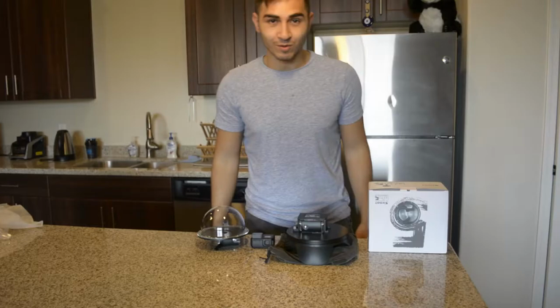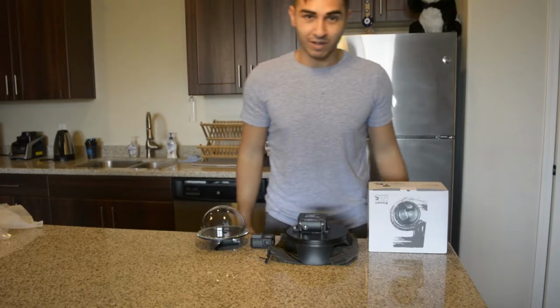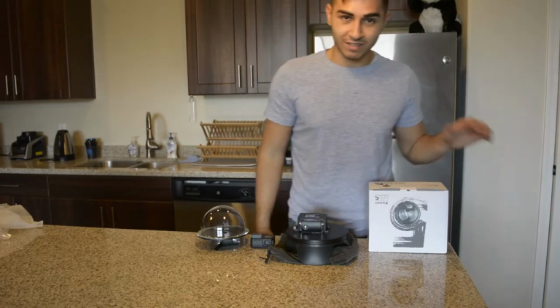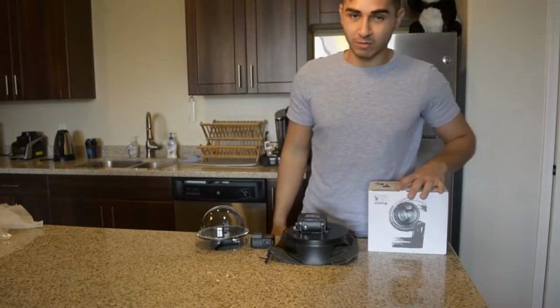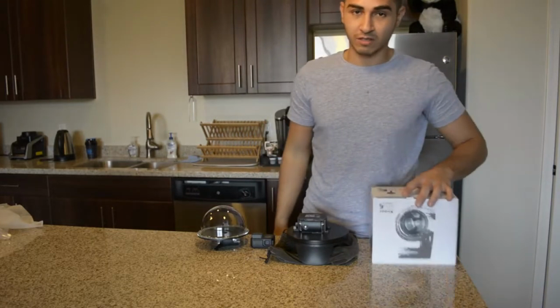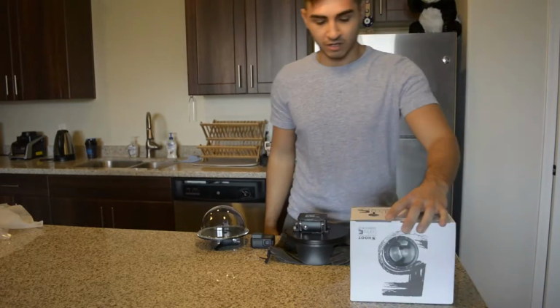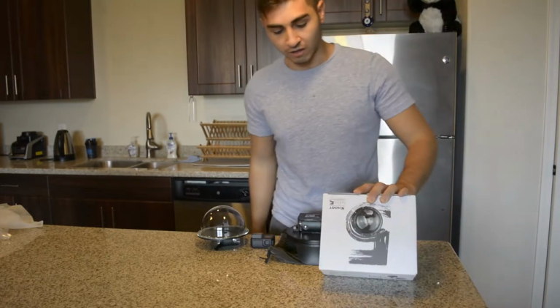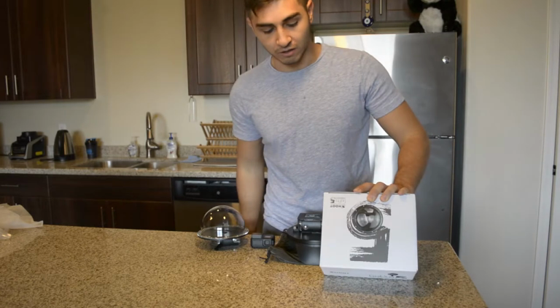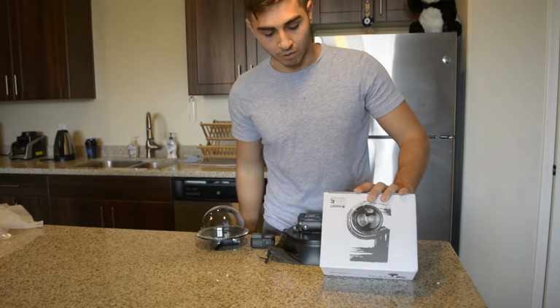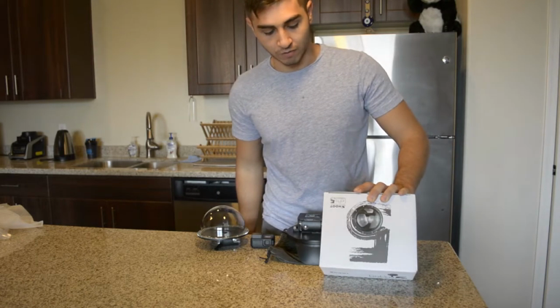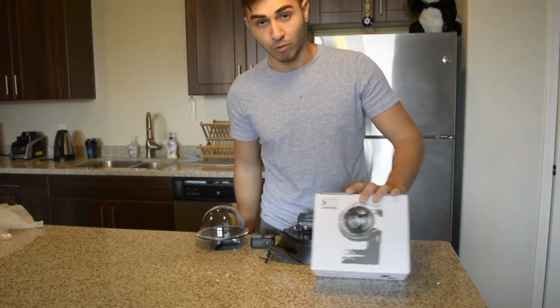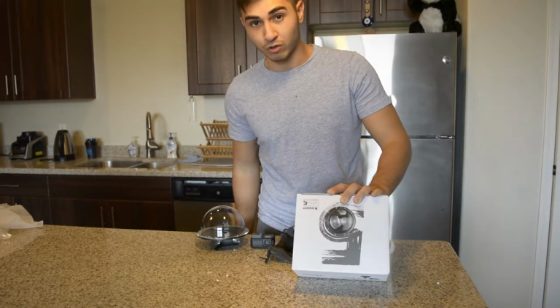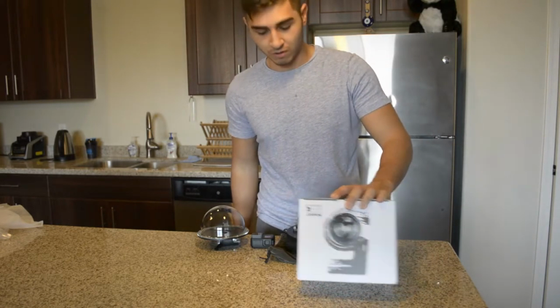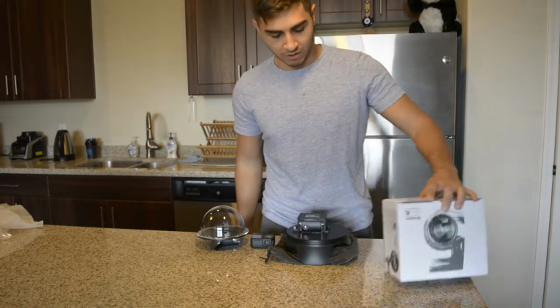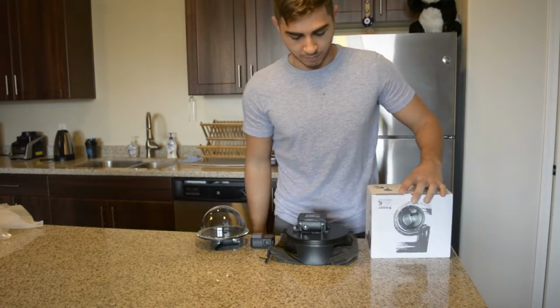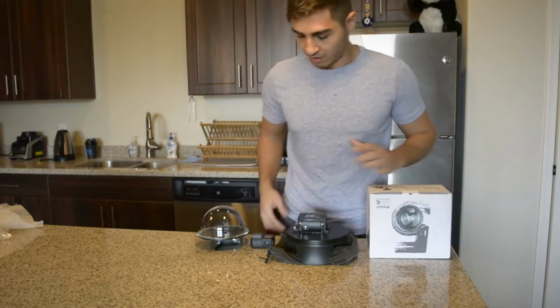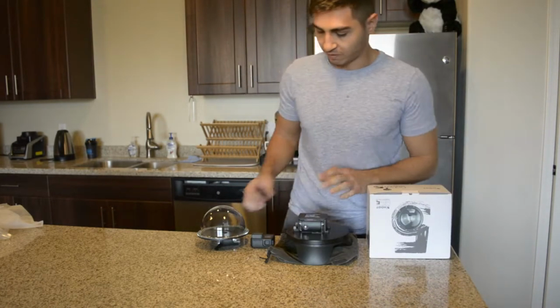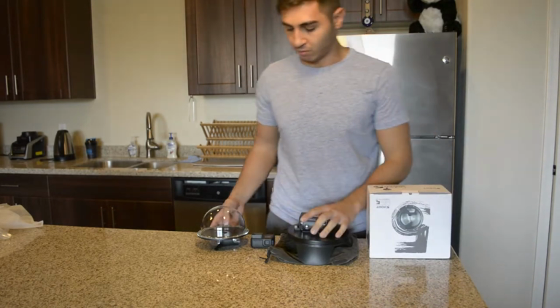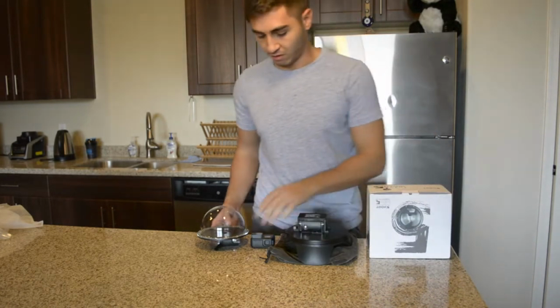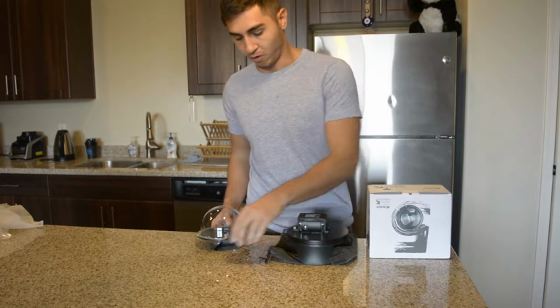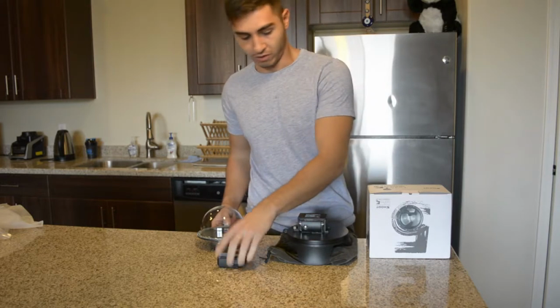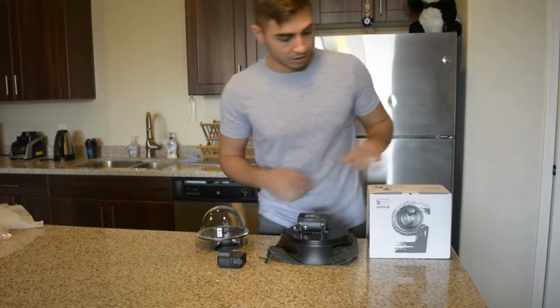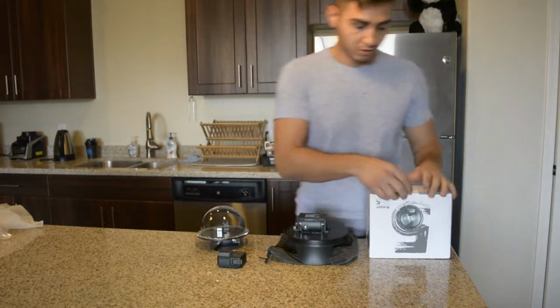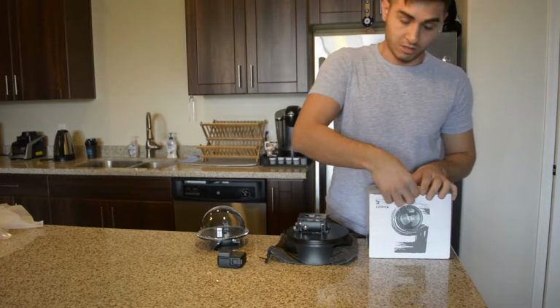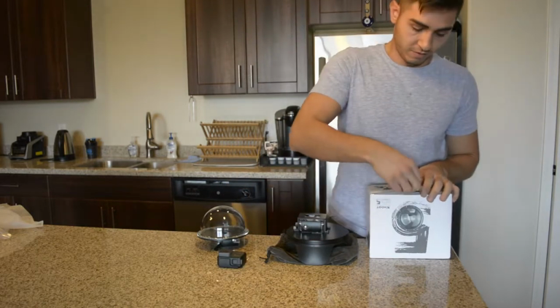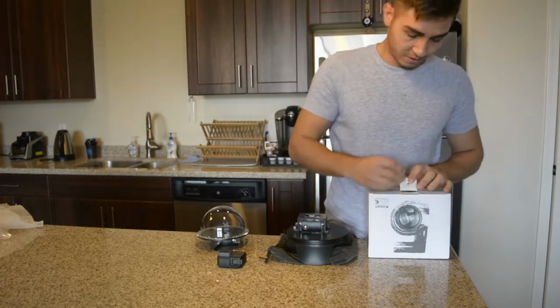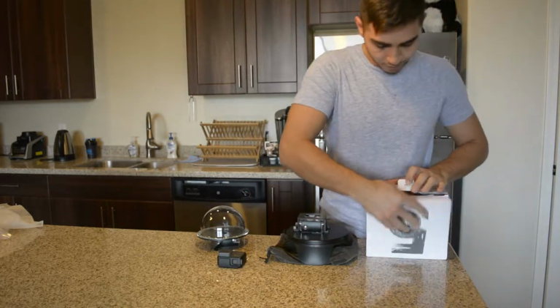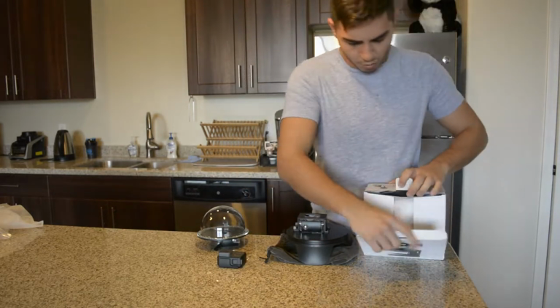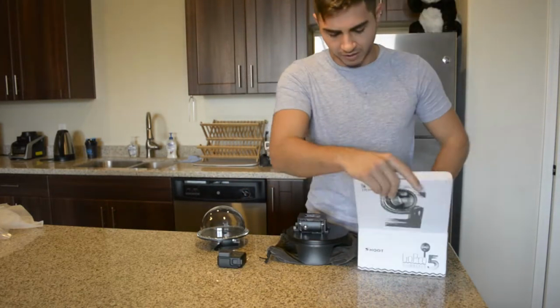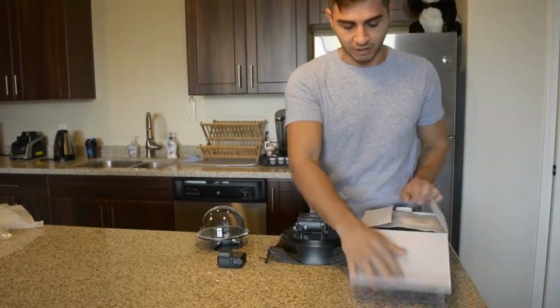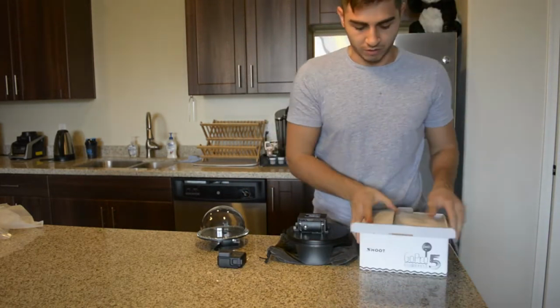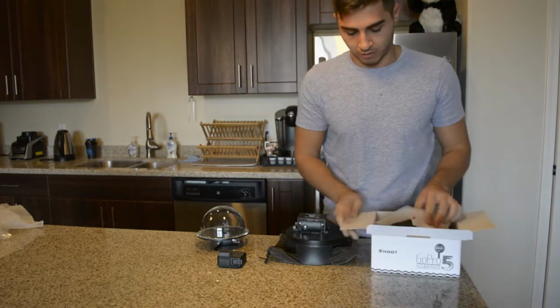What's up guys? Today we're going to be taking a look at the GoPro Hero 5 dome port from Shoot. I have some examples here of the GoPro to see some of the differences — what I like and what I don't like about it.